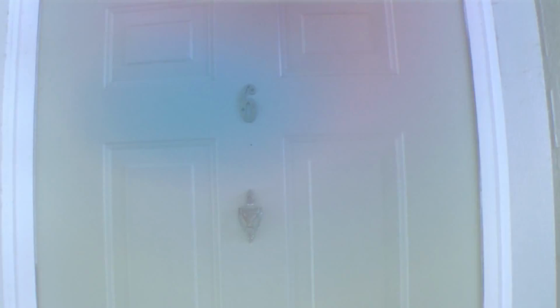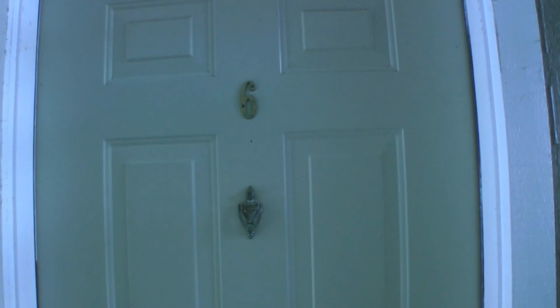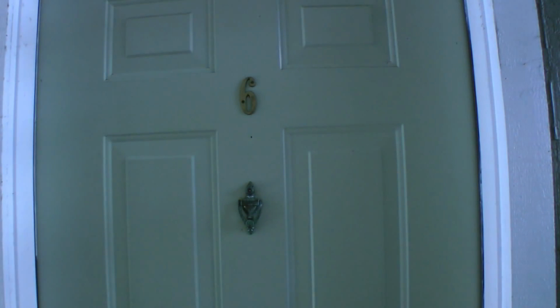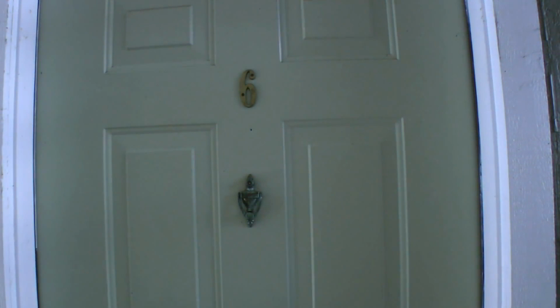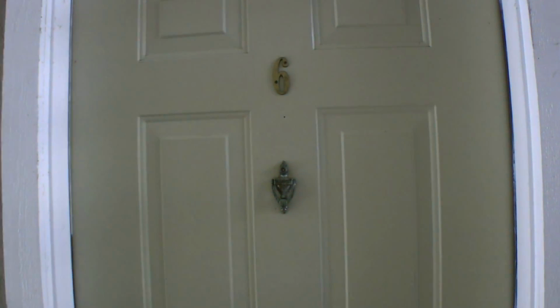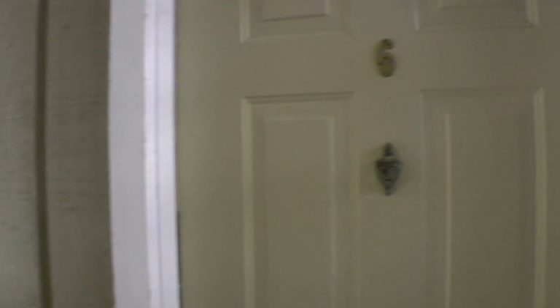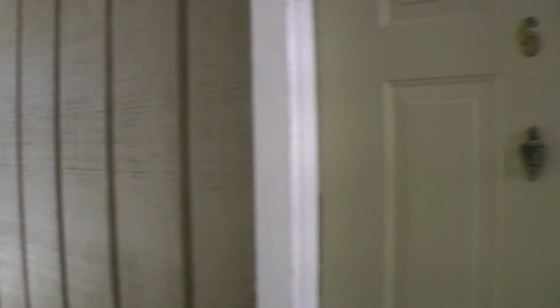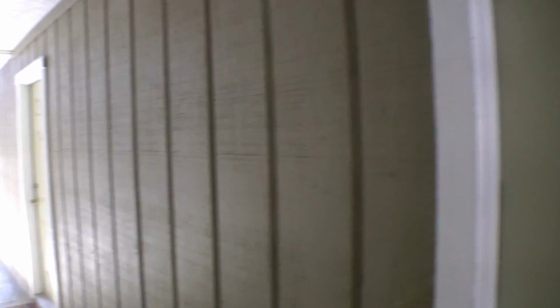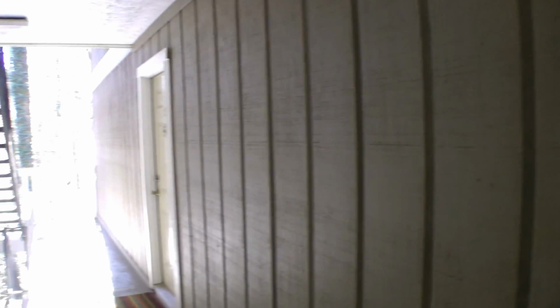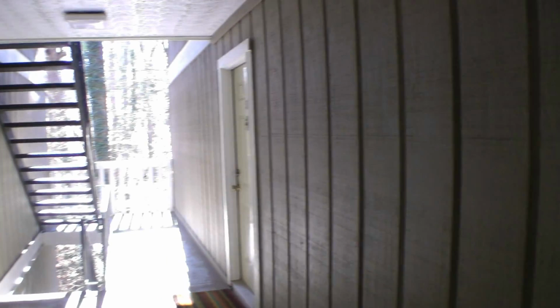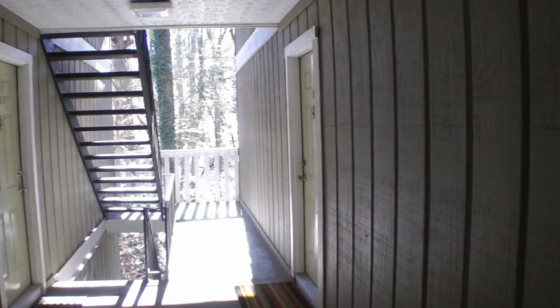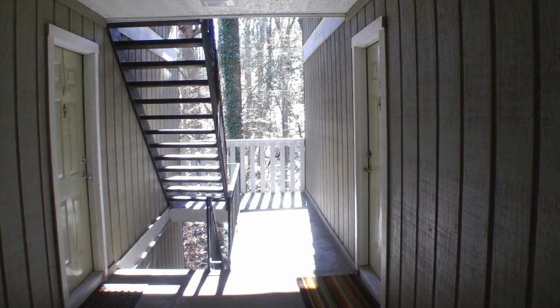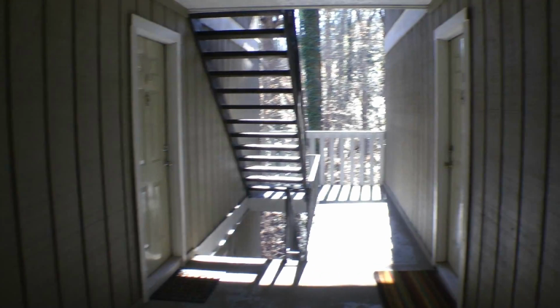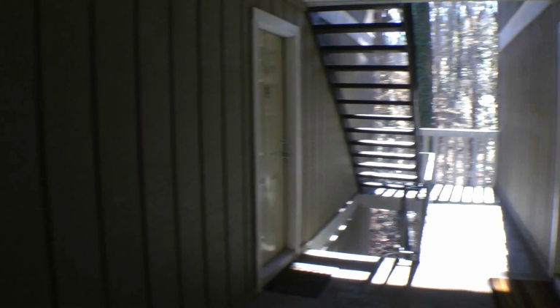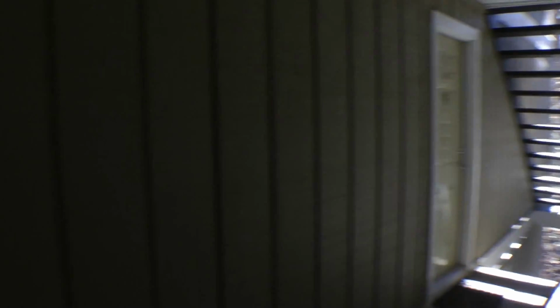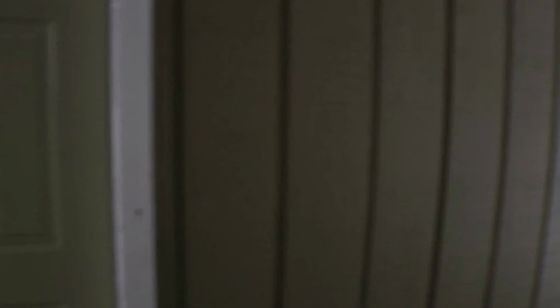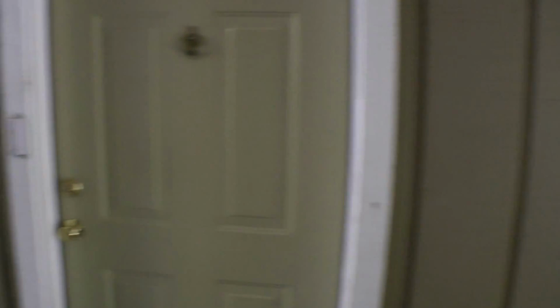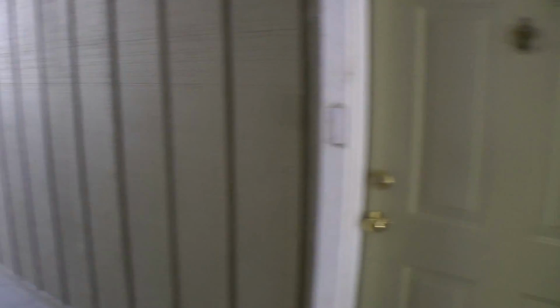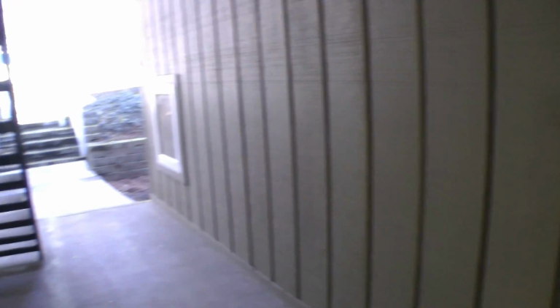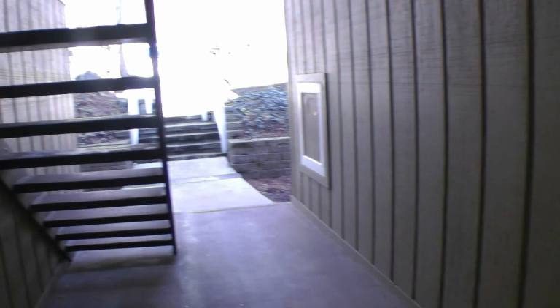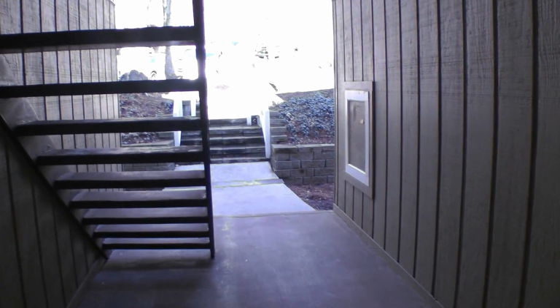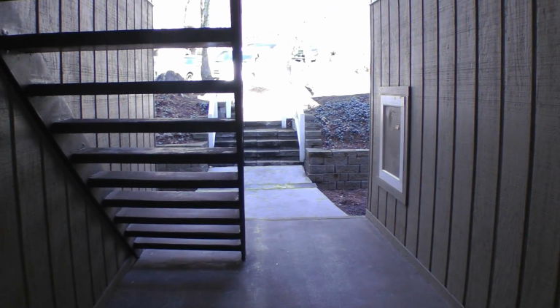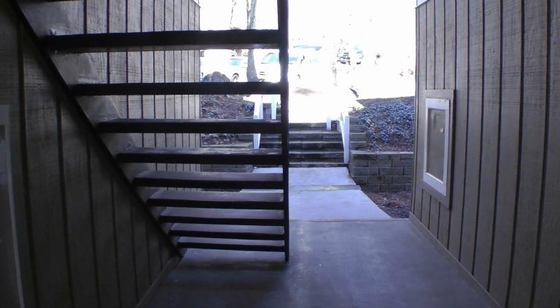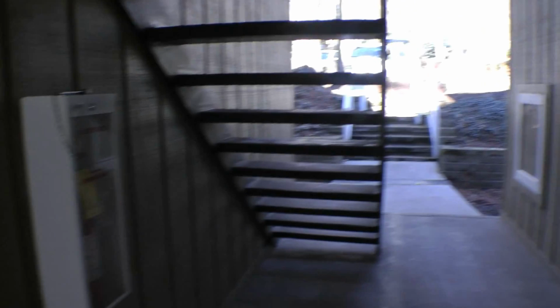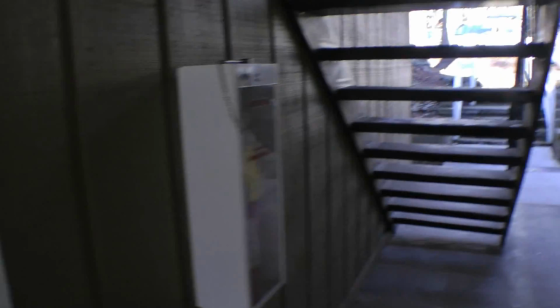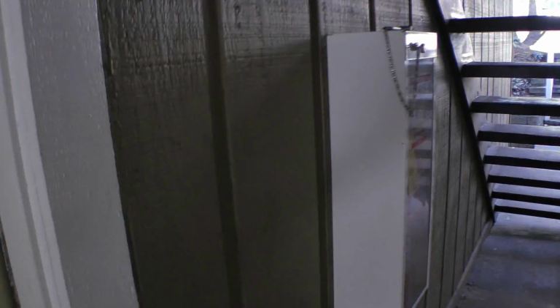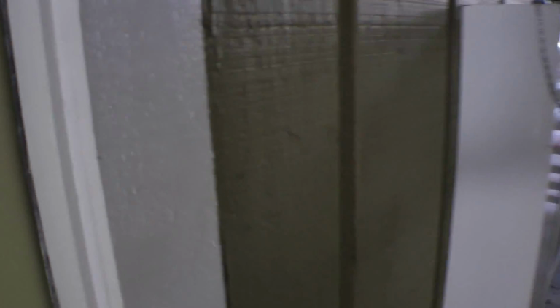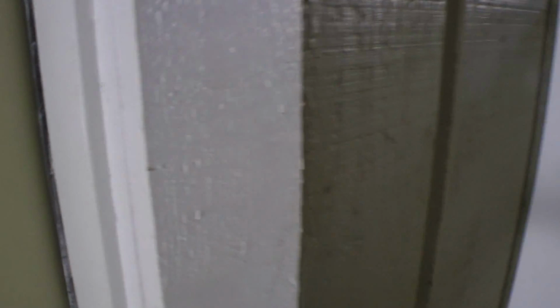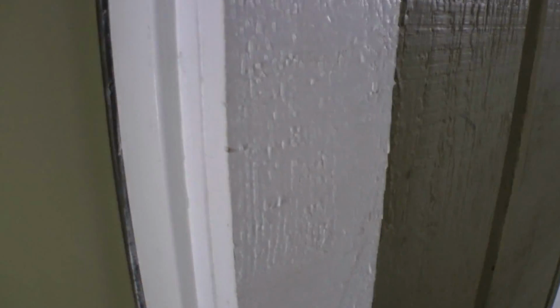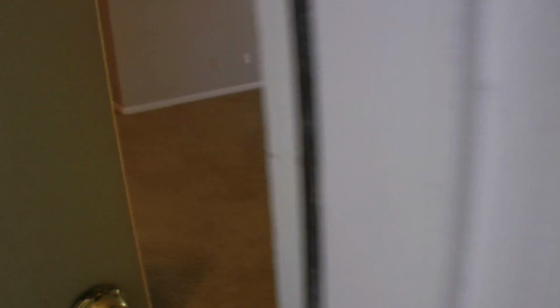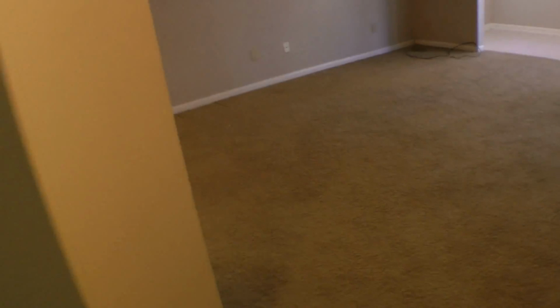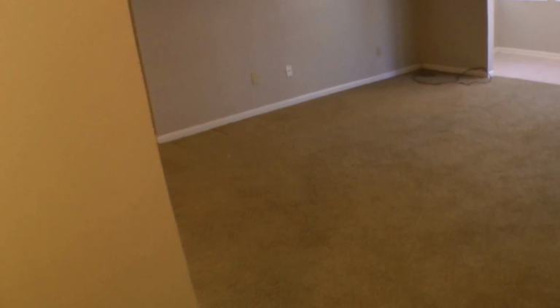We are here at 5145 Roswell Road, unit number 6. You can see it's on the main level of this apartment complex. Parking is located right there. Let's take a look inside the unit.